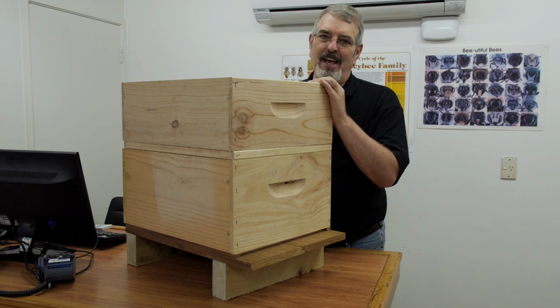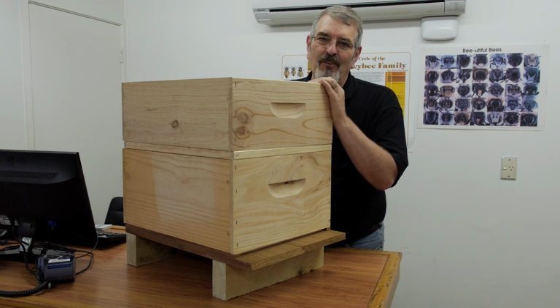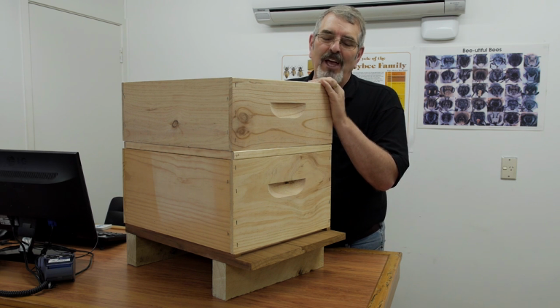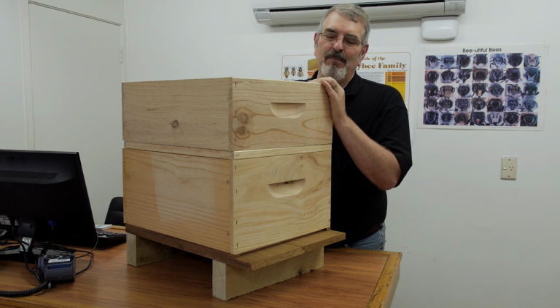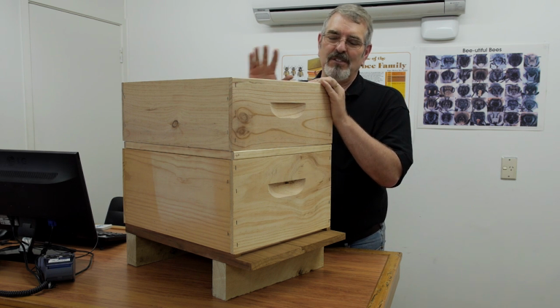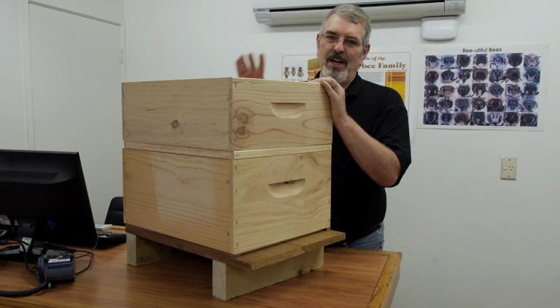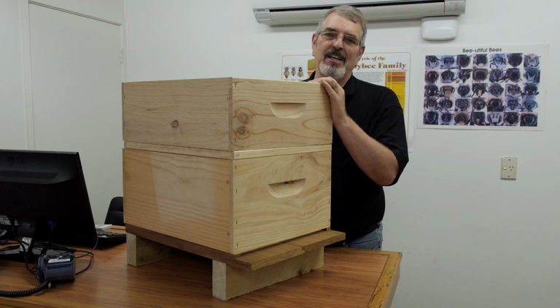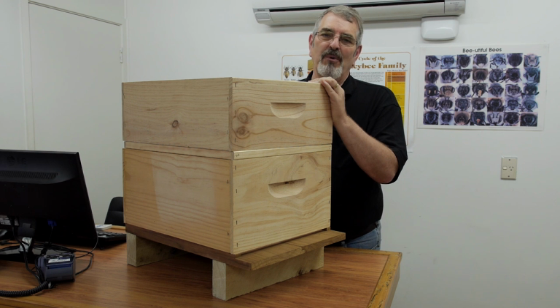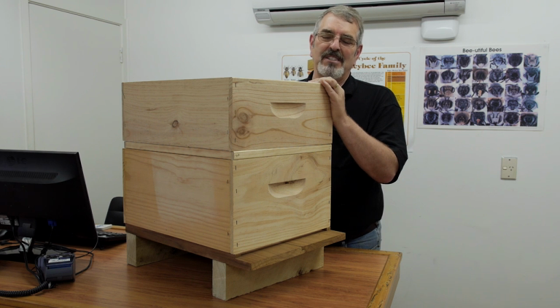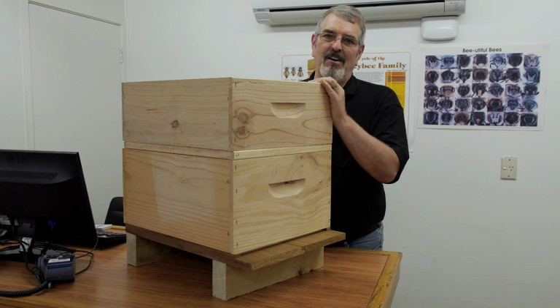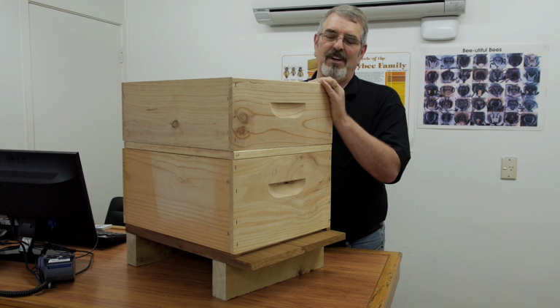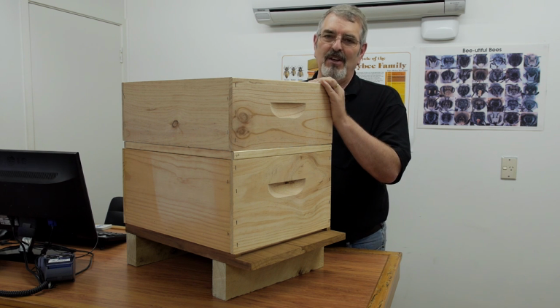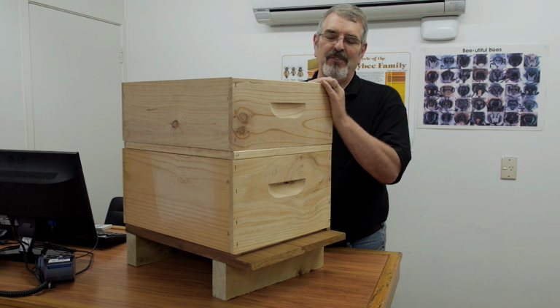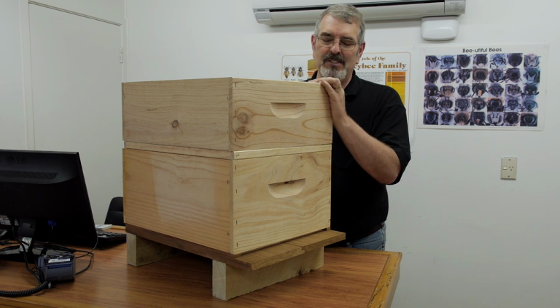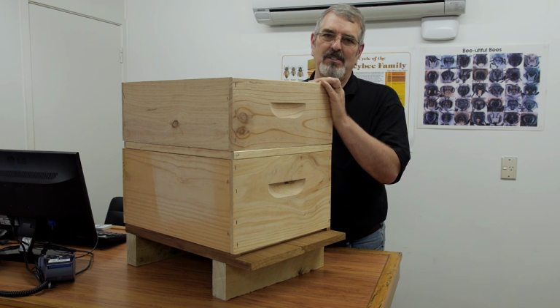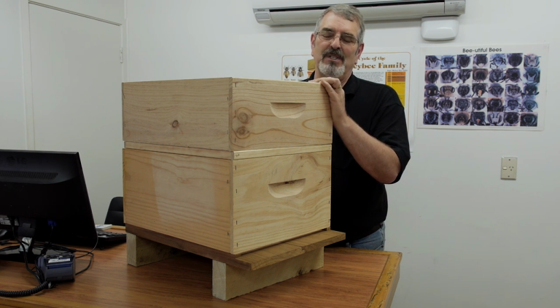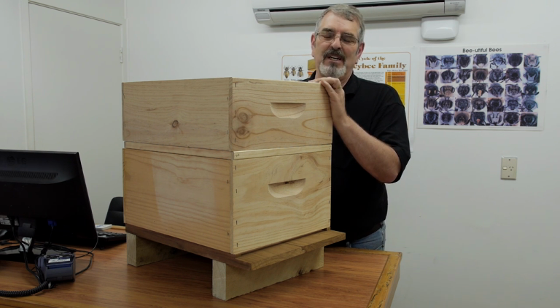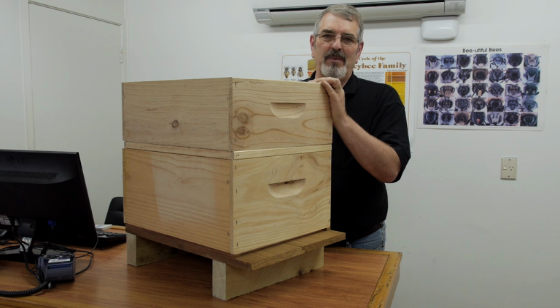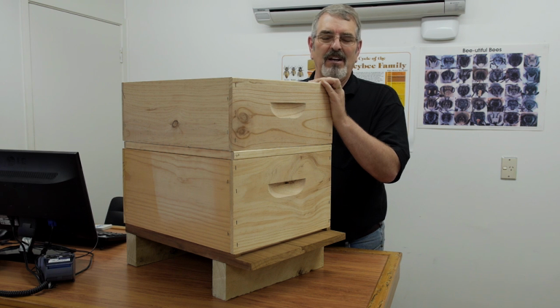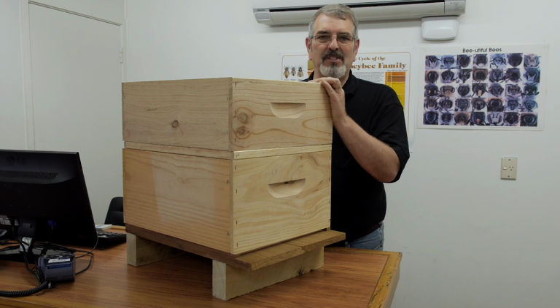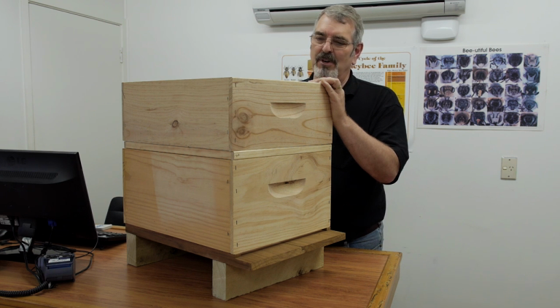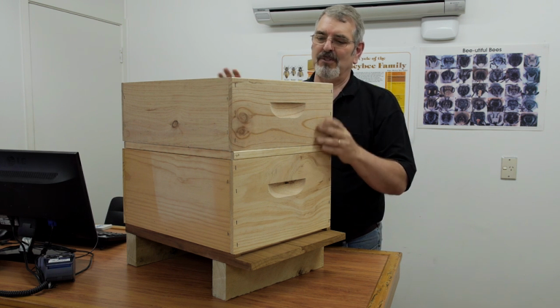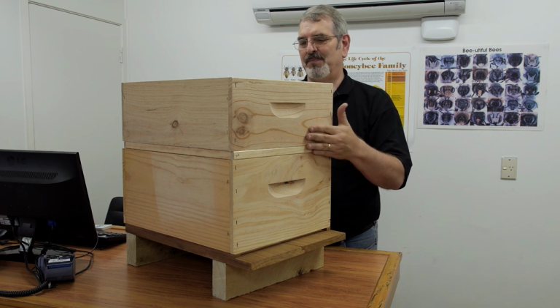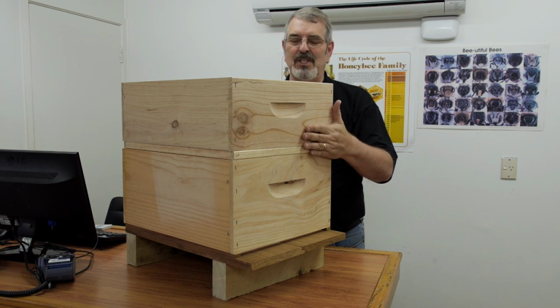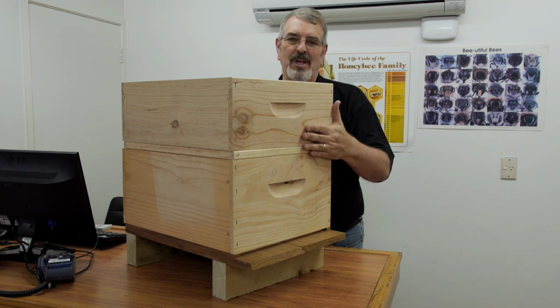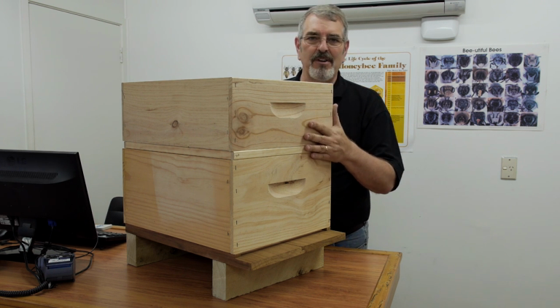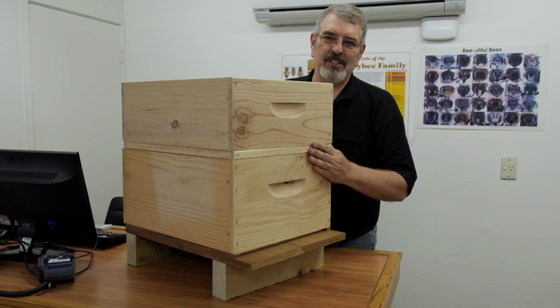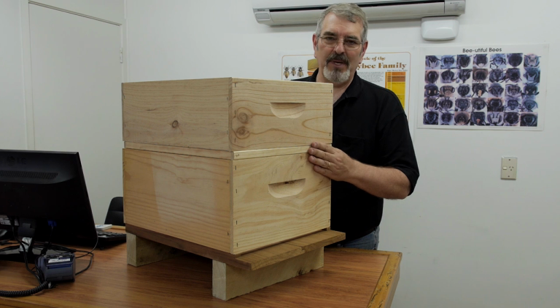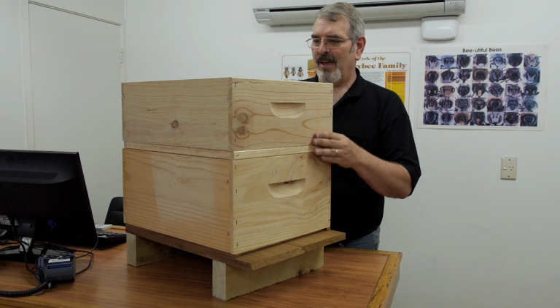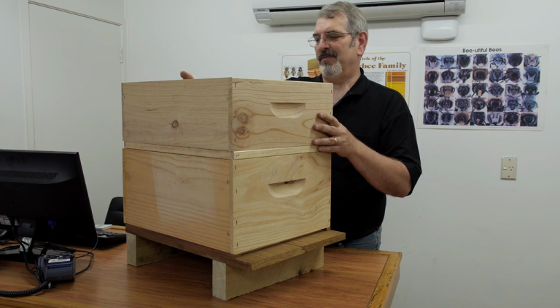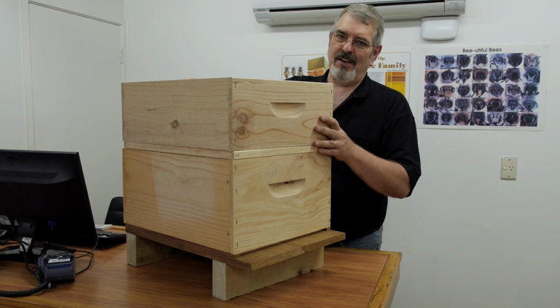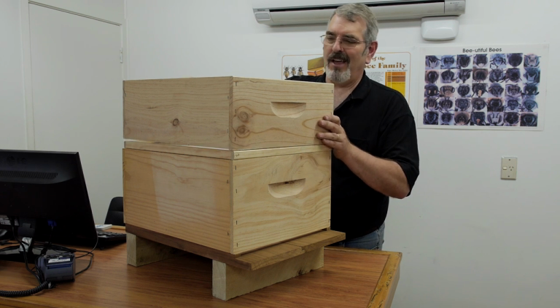Now after the box is full of honey we want to take off the honey with as few bees as possible. We don't want to be carting a lot of bees back to our honey house. So we have another device called a bee escape. Let's have a look at that.